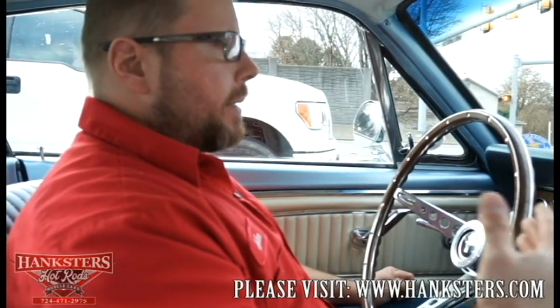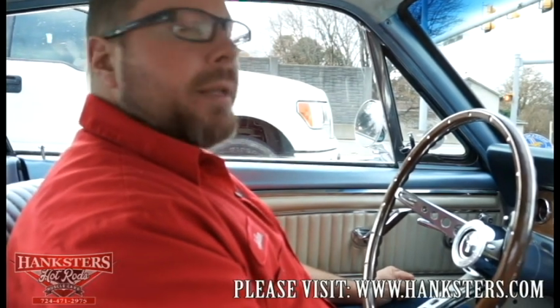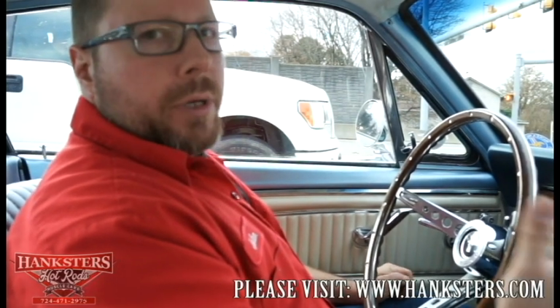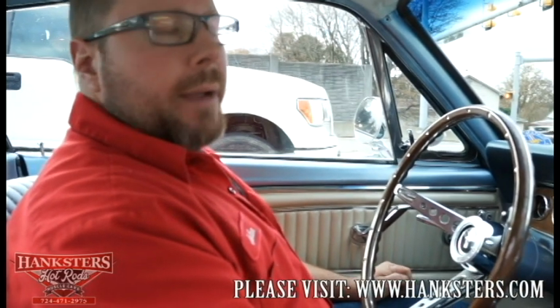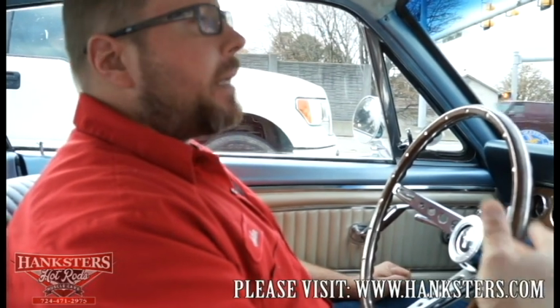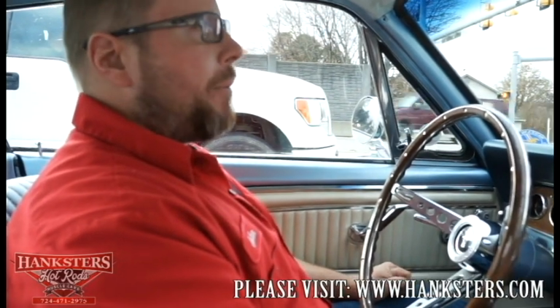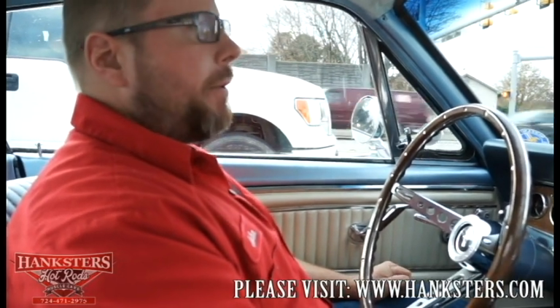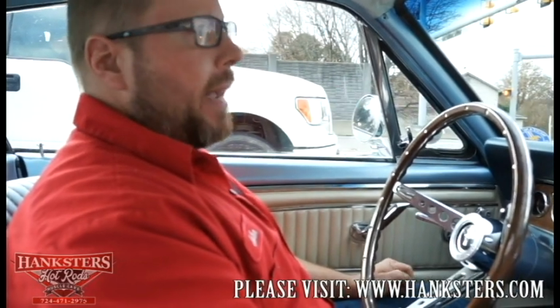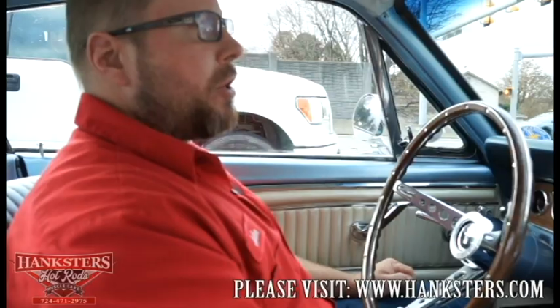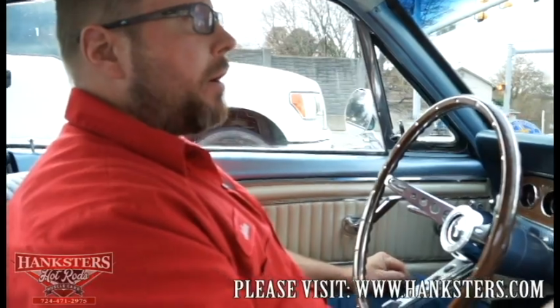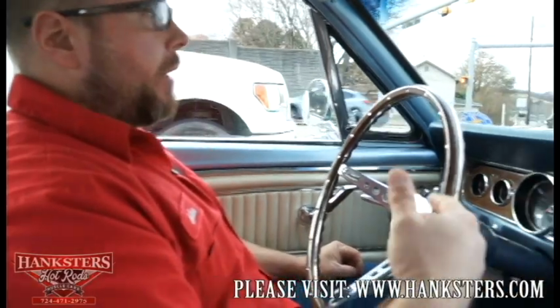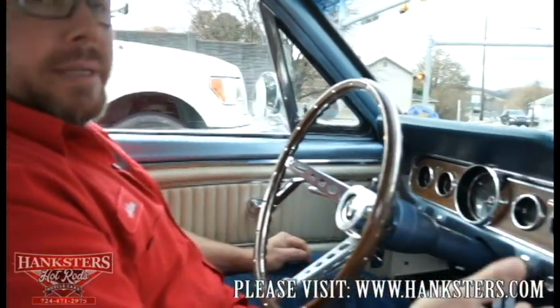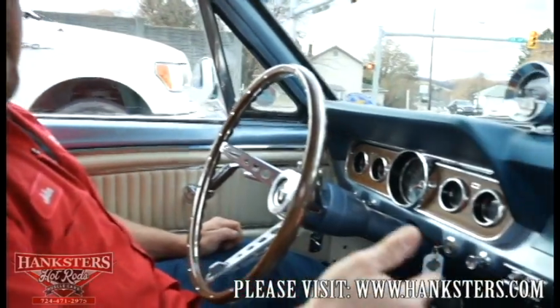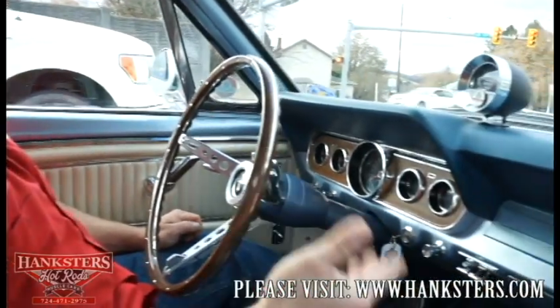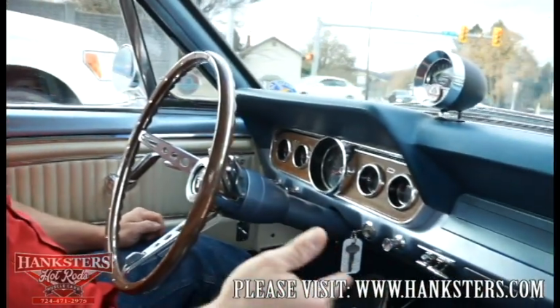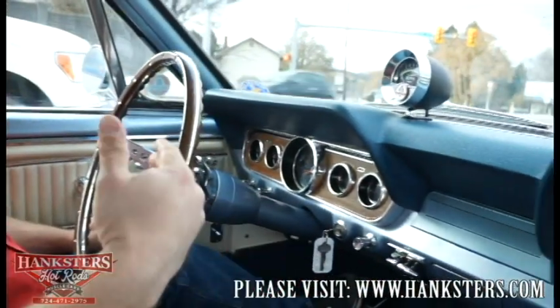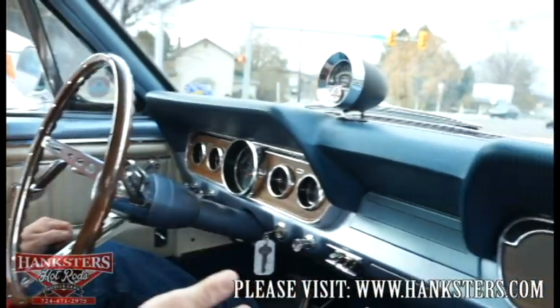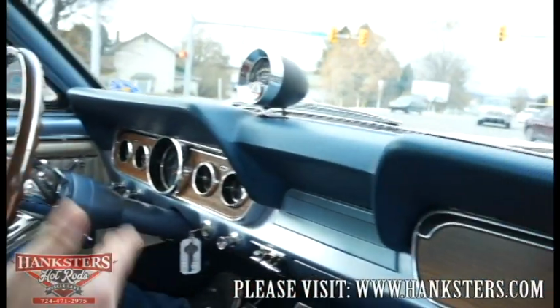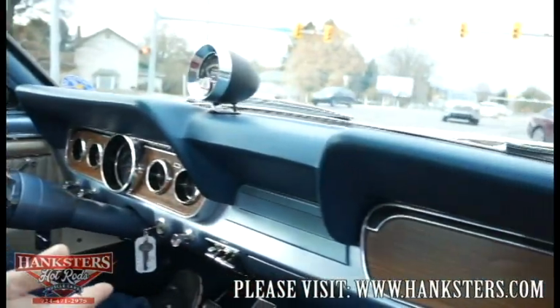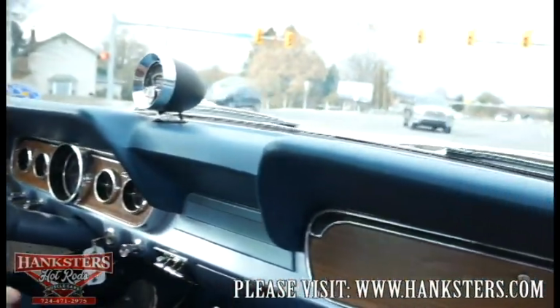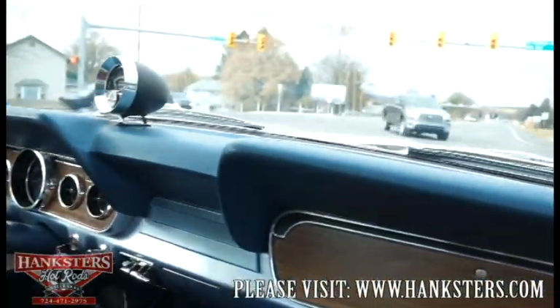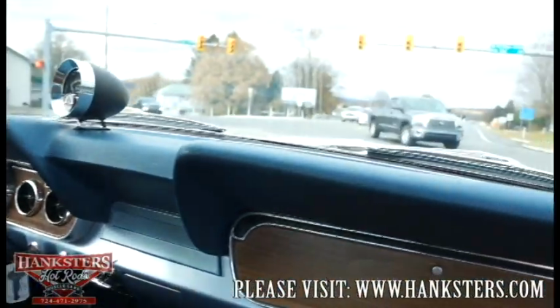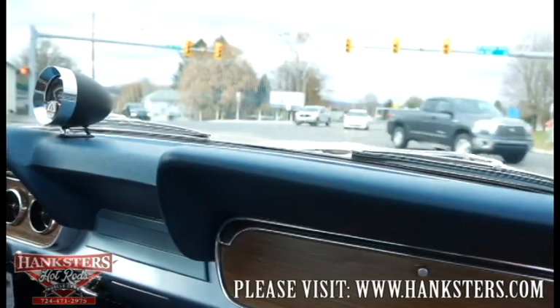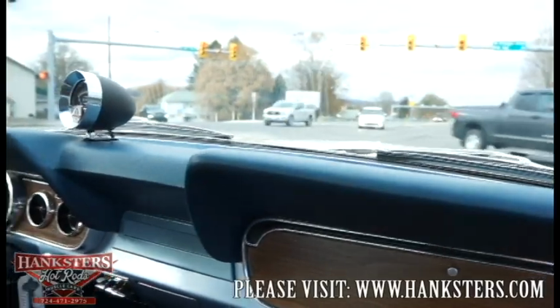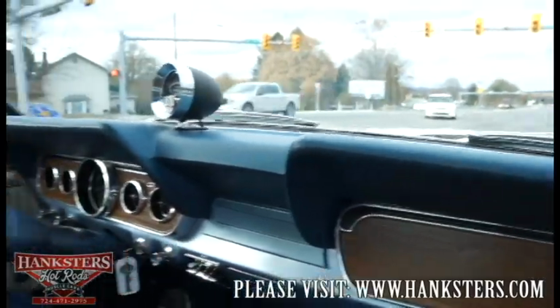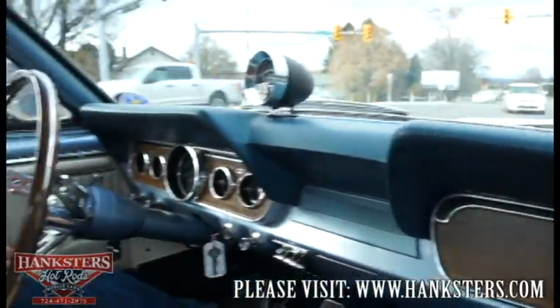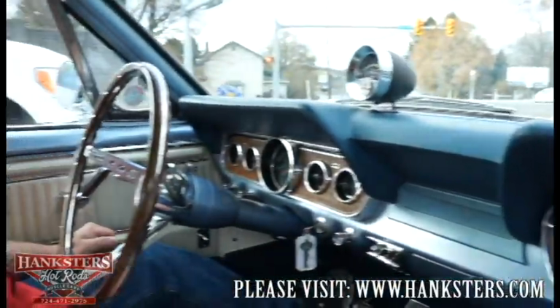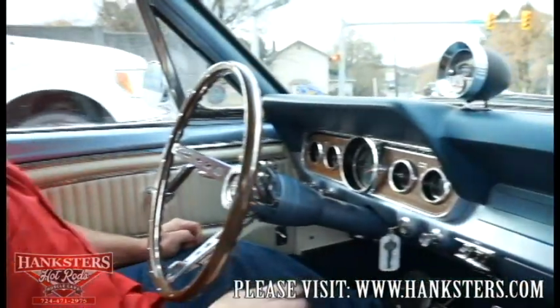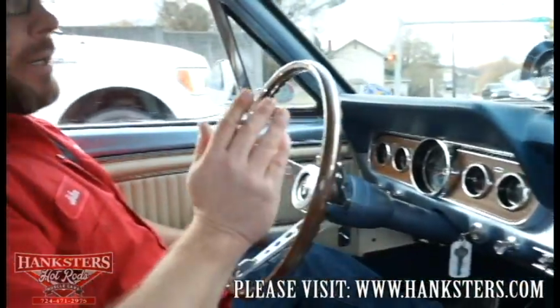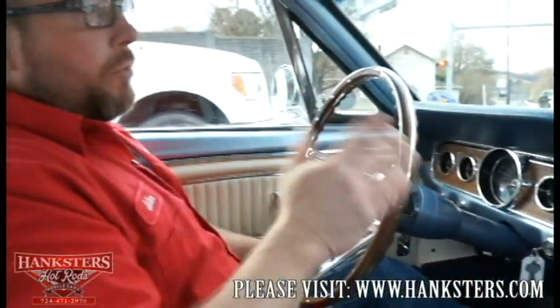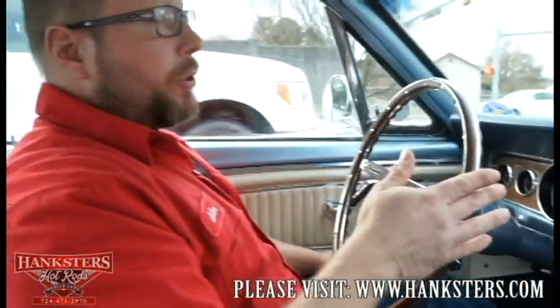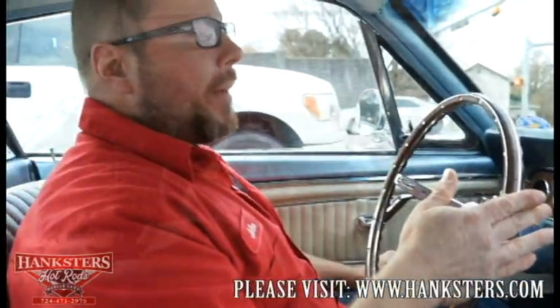This is a good, smooth, running, driving car — something you're going to be definitely happy with. You can take it out to a show, drive it, cruise around in it. You're going to be happy with this ride.